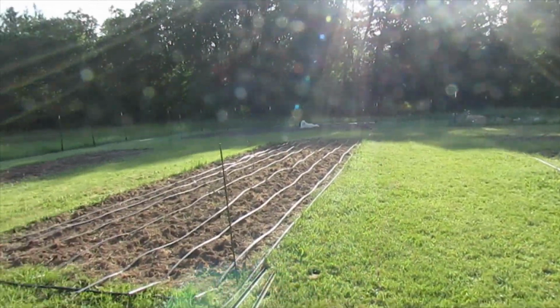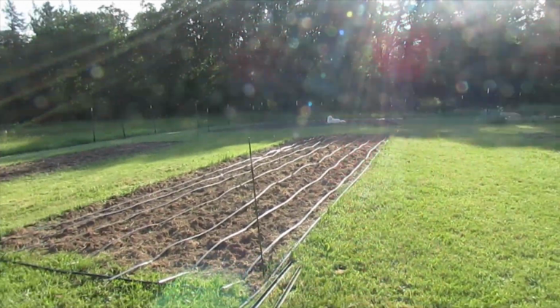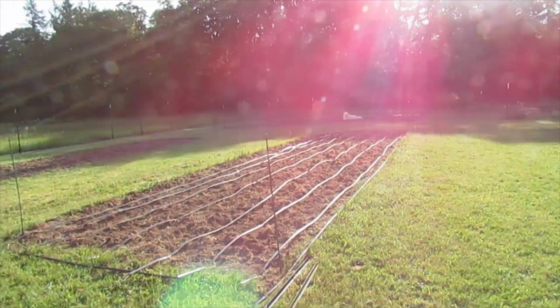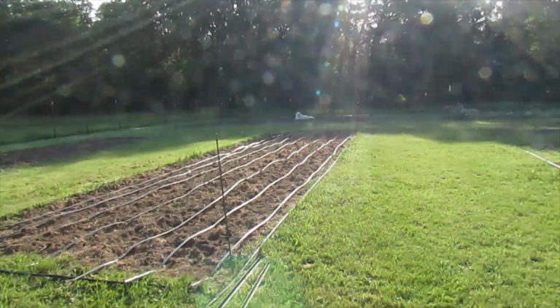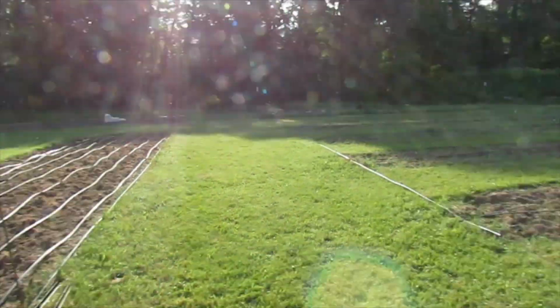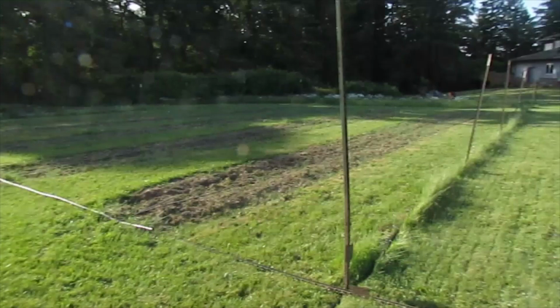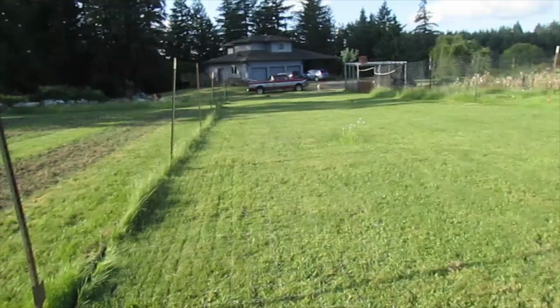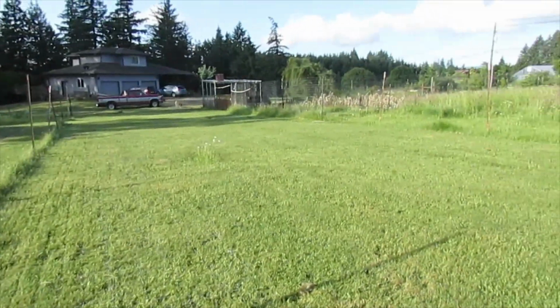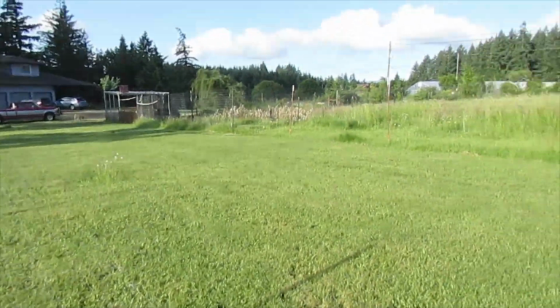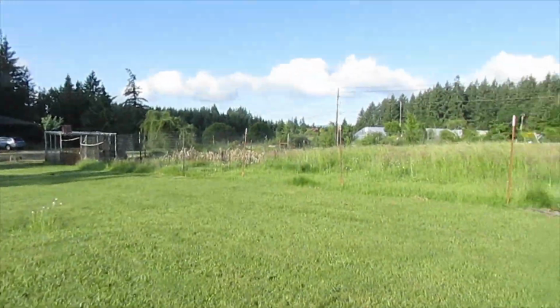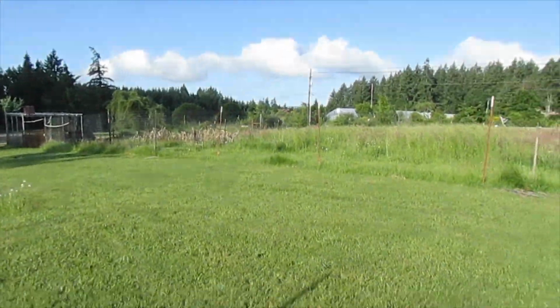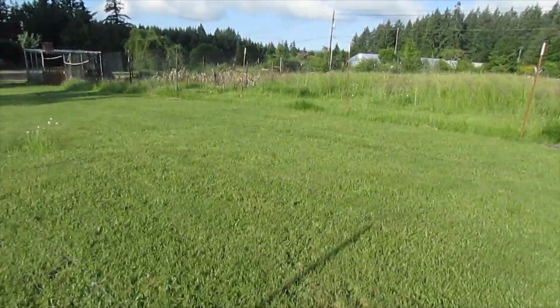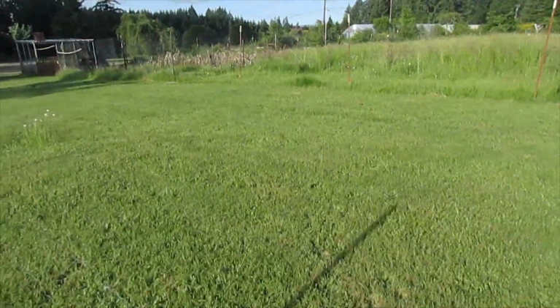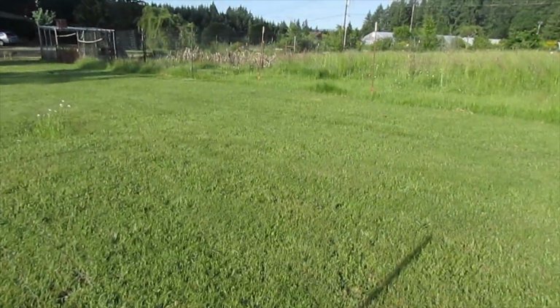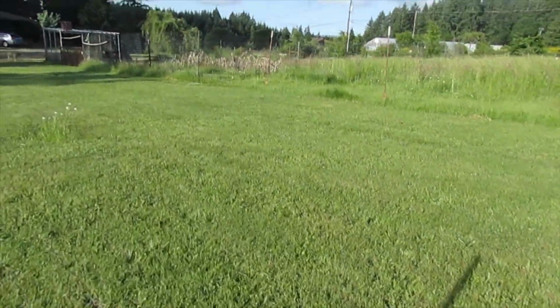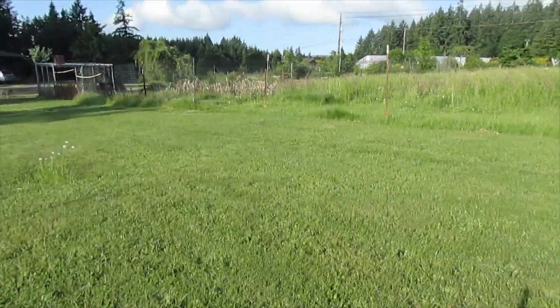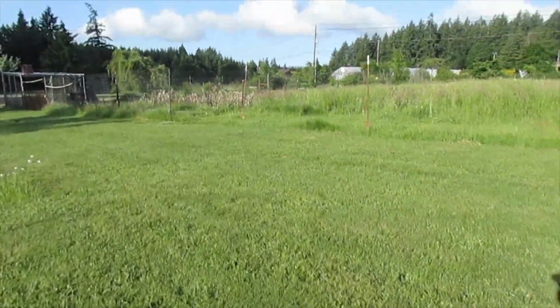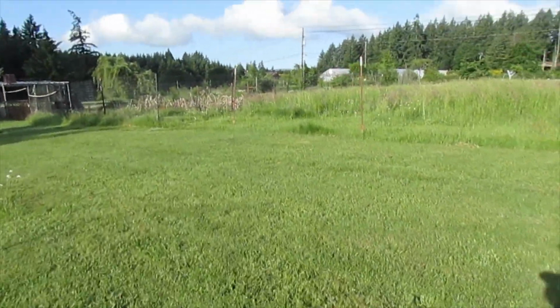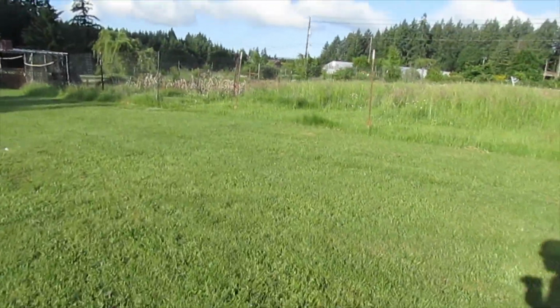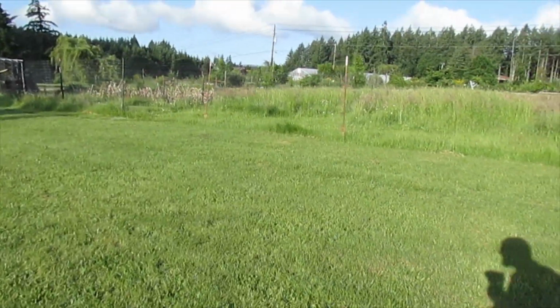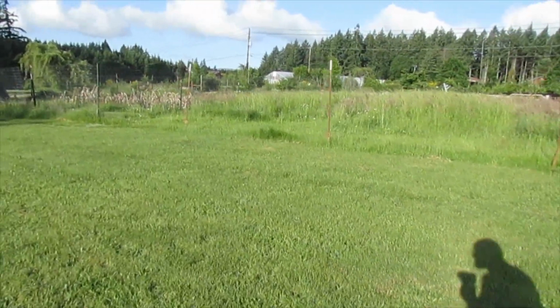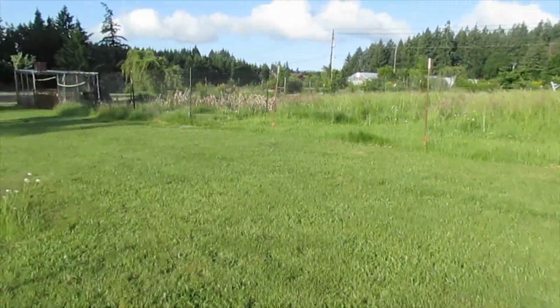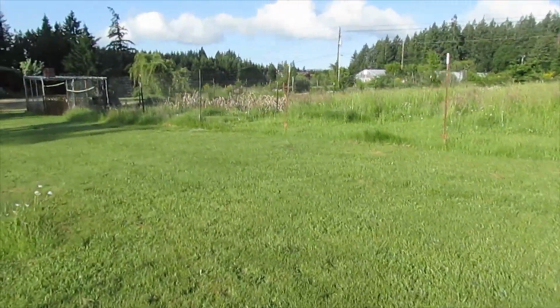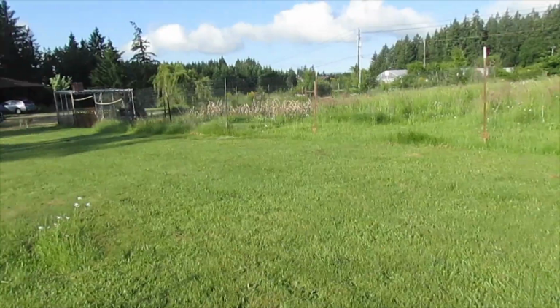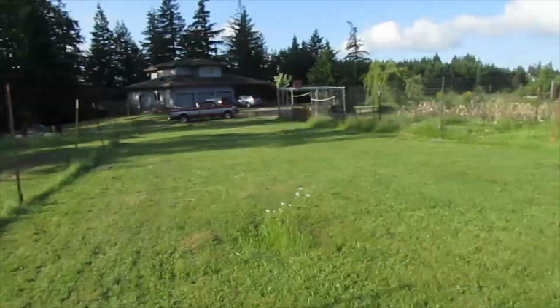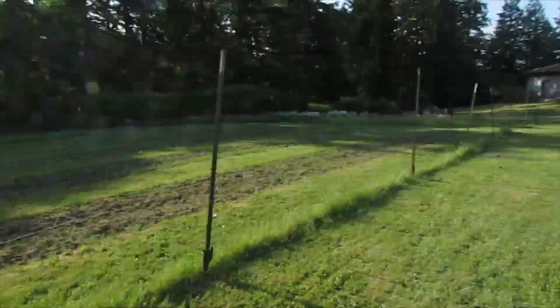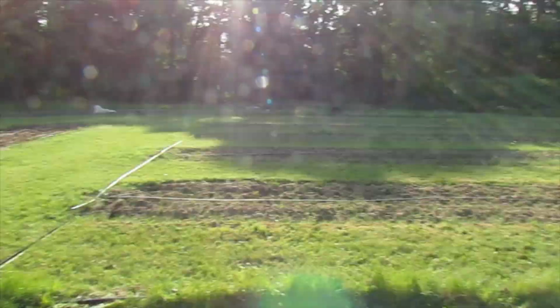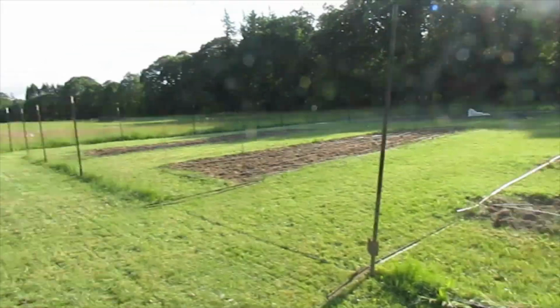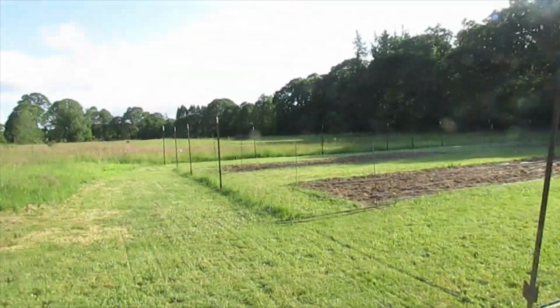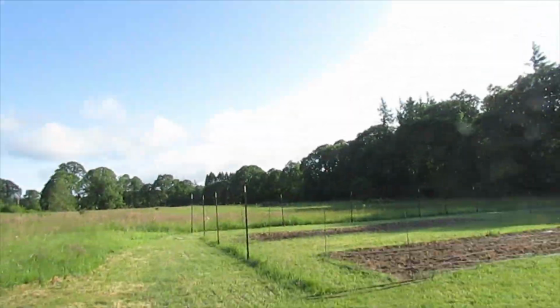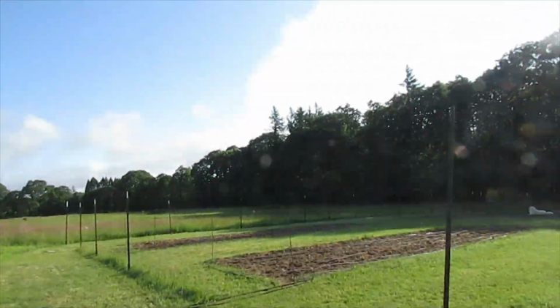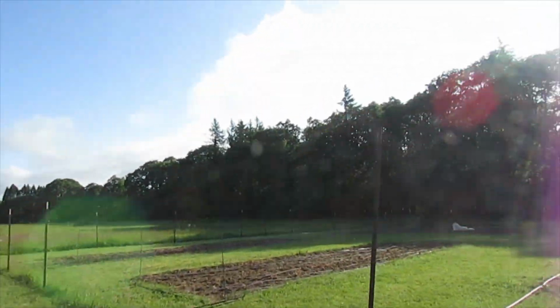I could almost see myself eventually taking out this garden area and just having it over here, maybe adding it to the end.